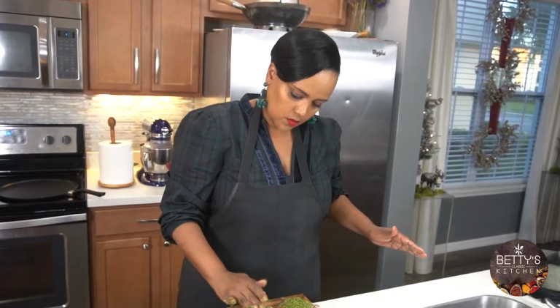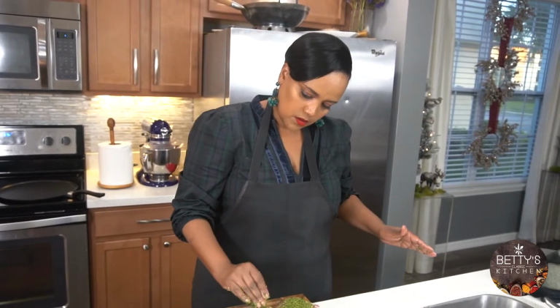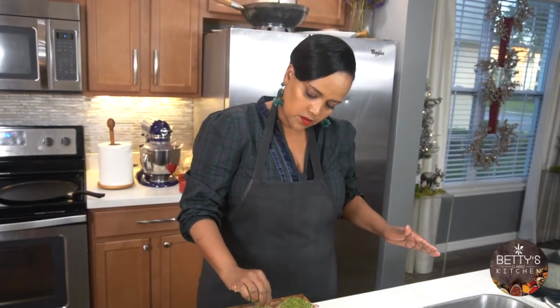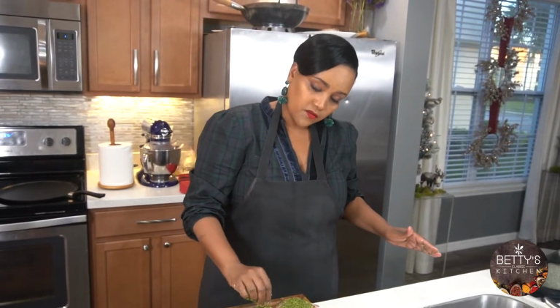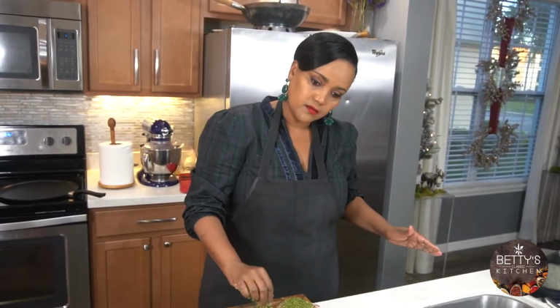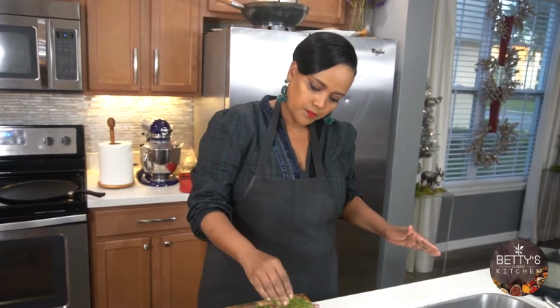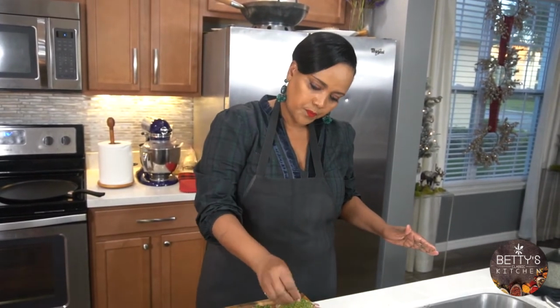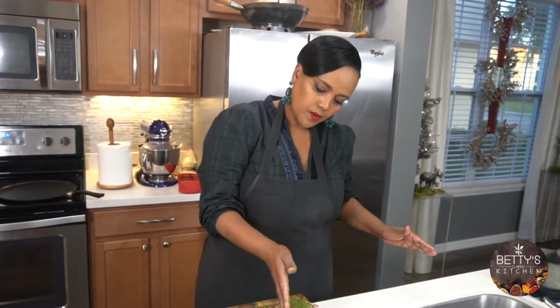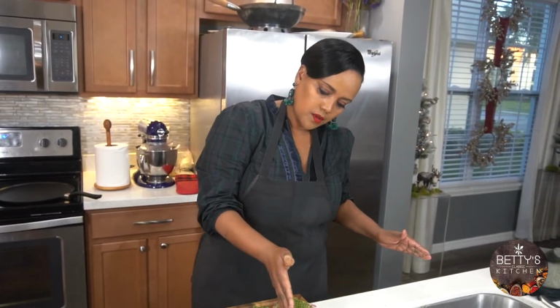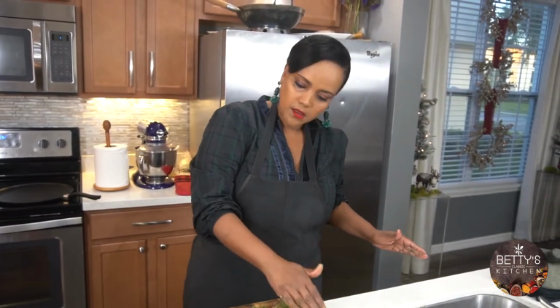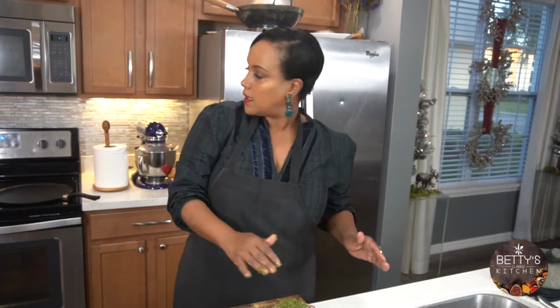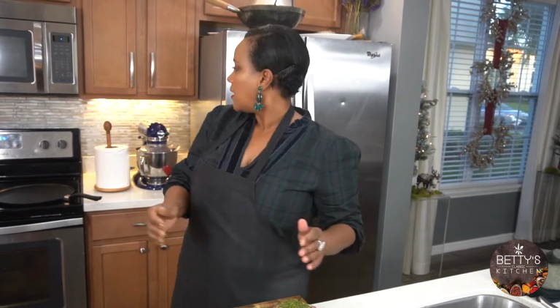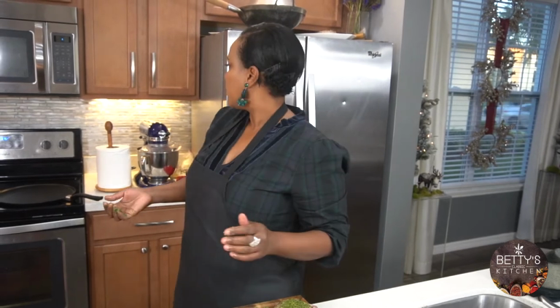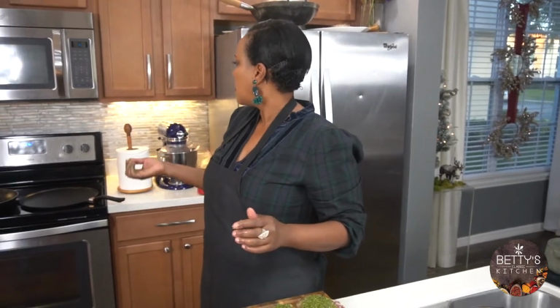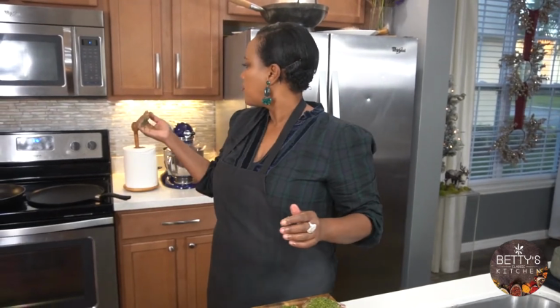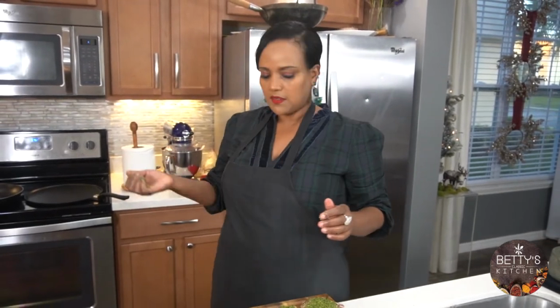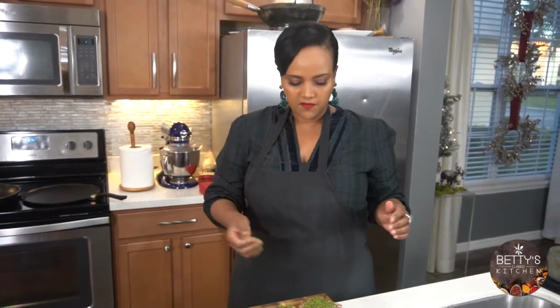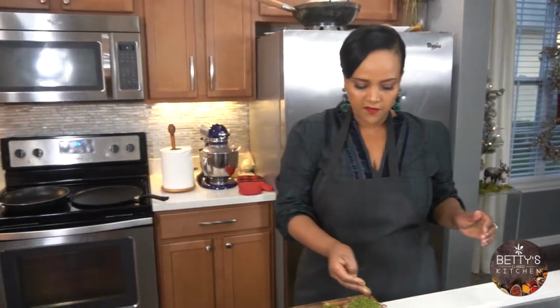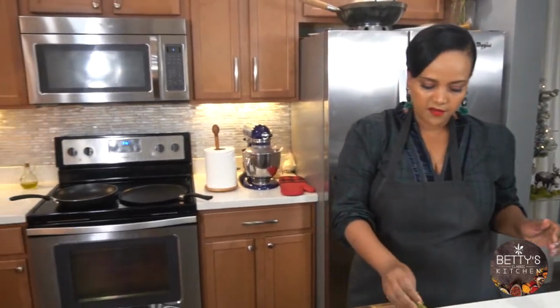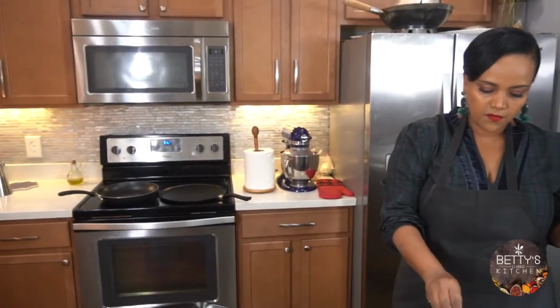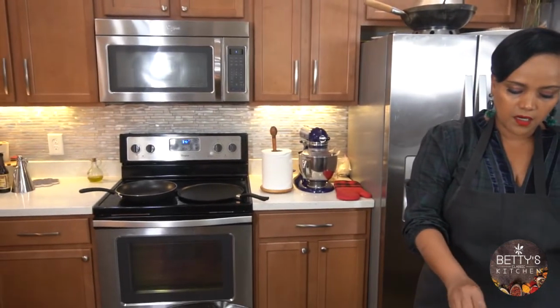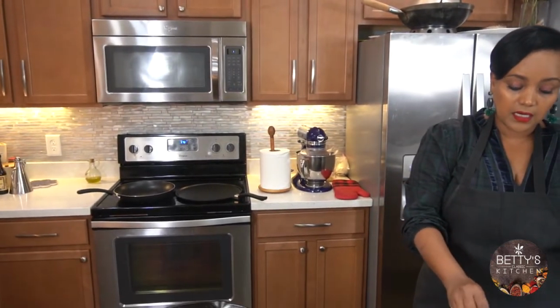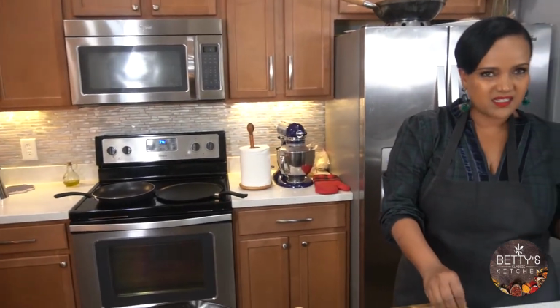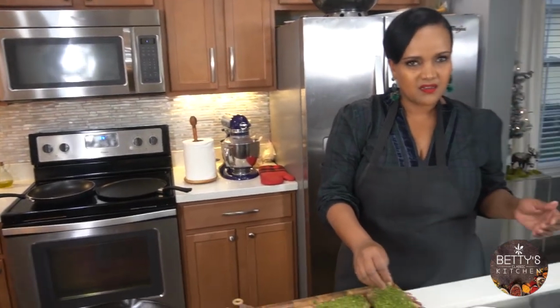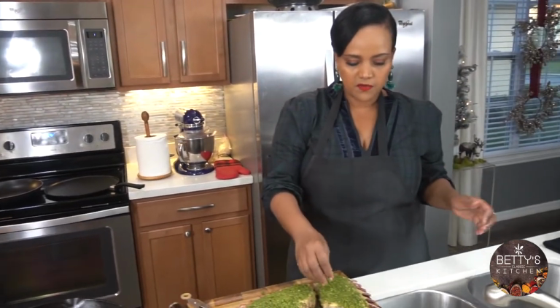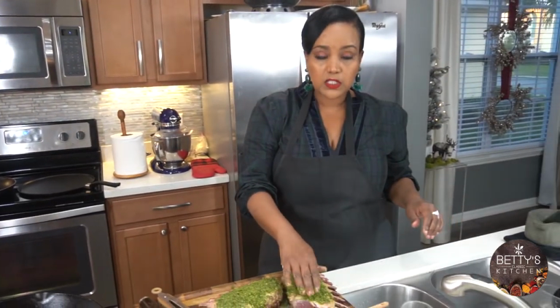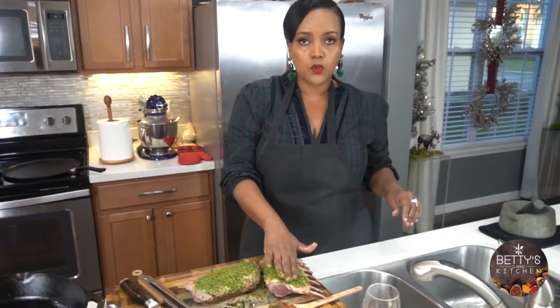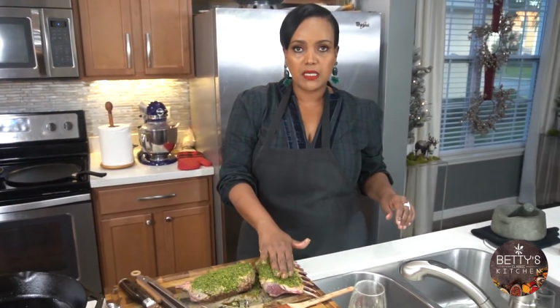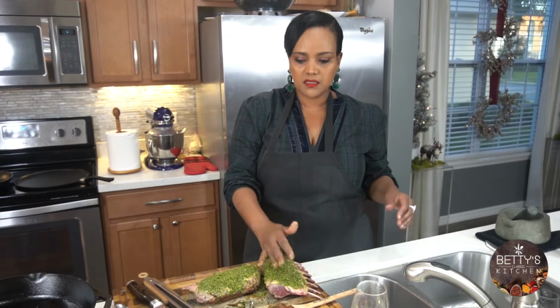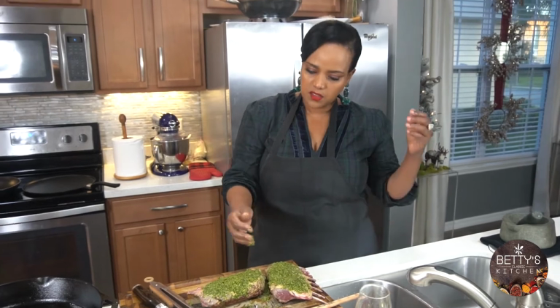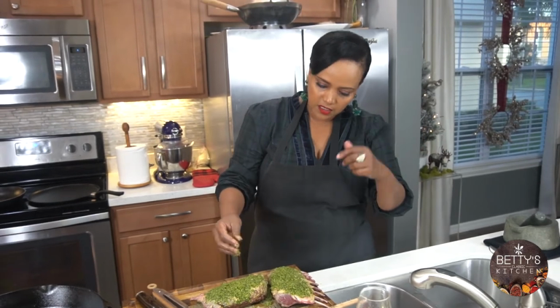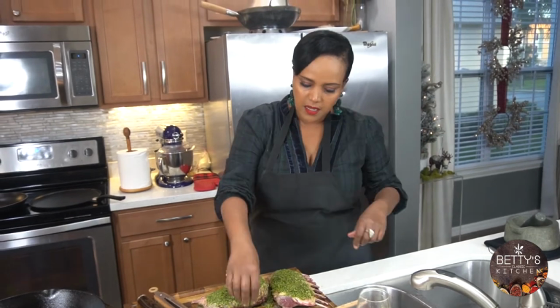This will go to the oven. I have it at 375°F for at least 15 to 20 minutes and I'll see you guys back.